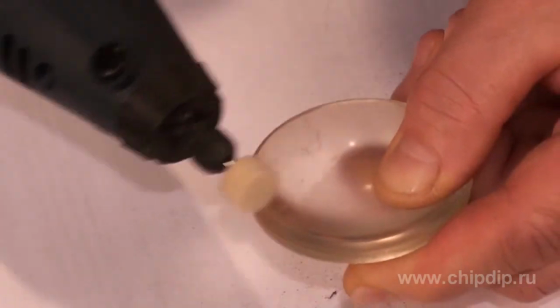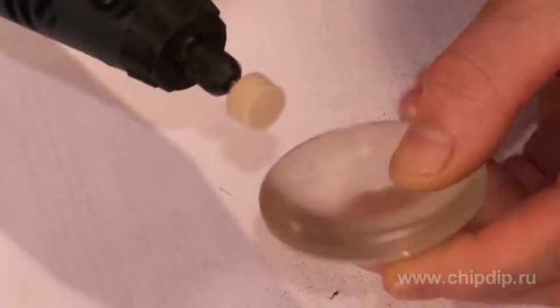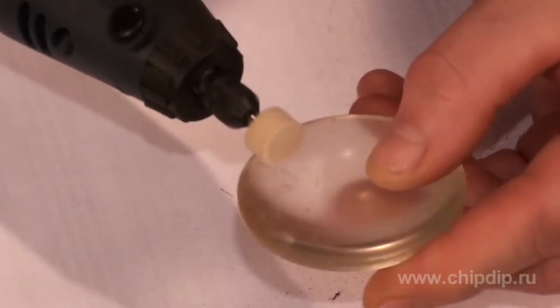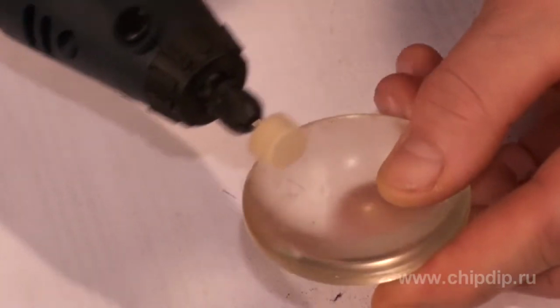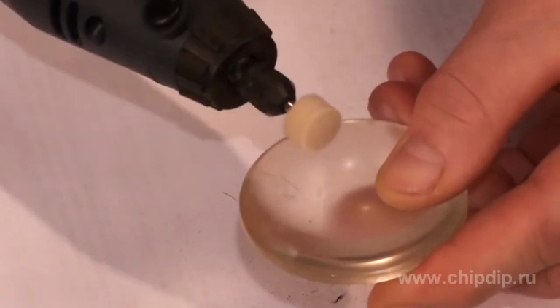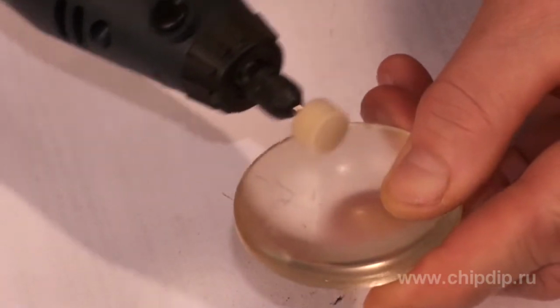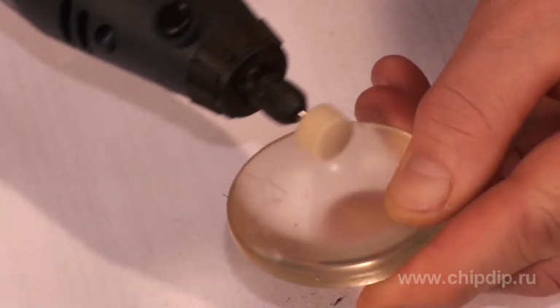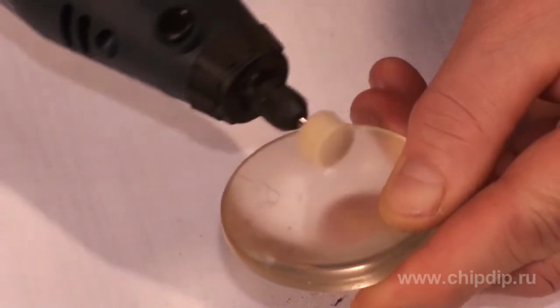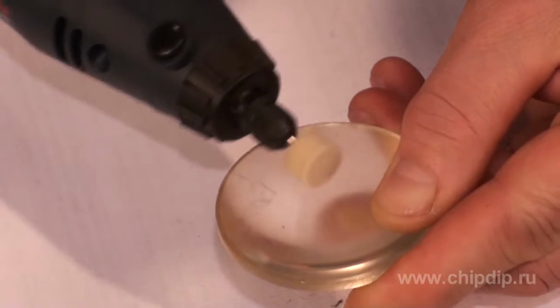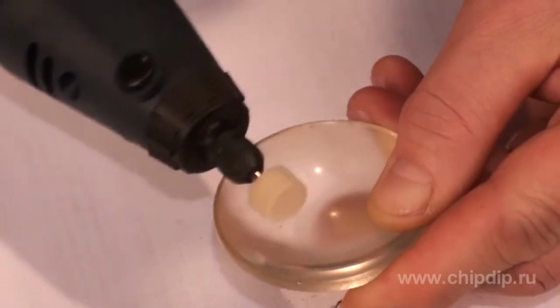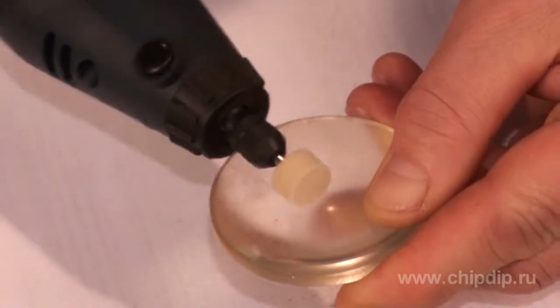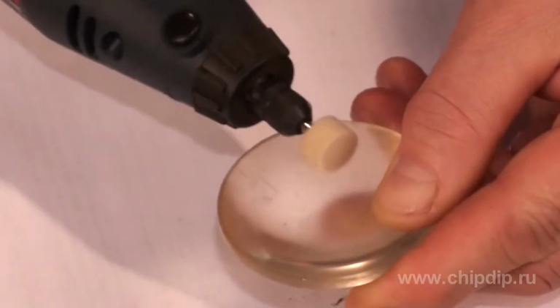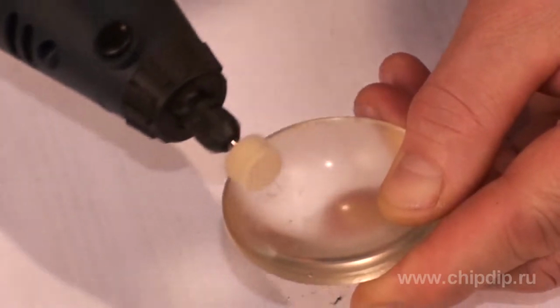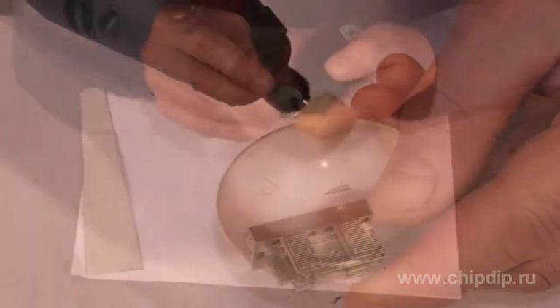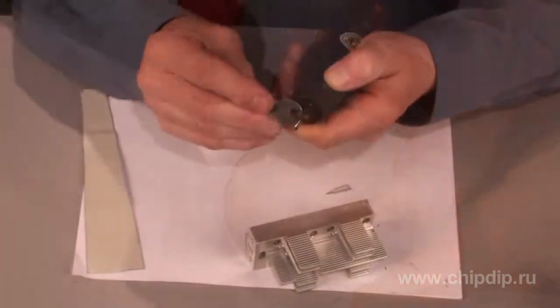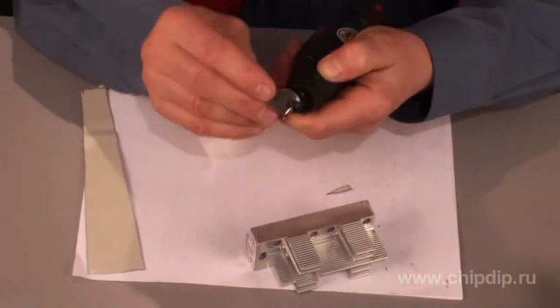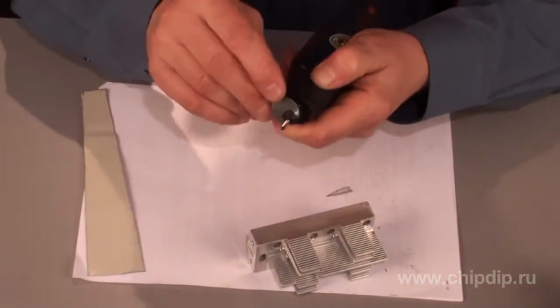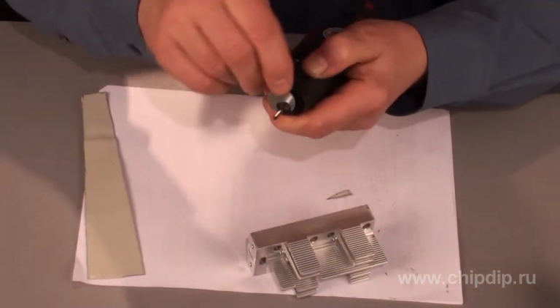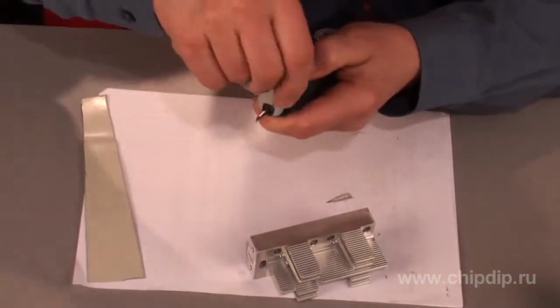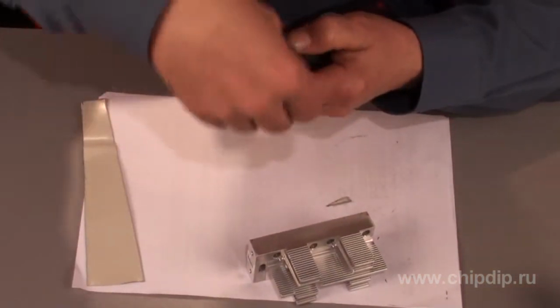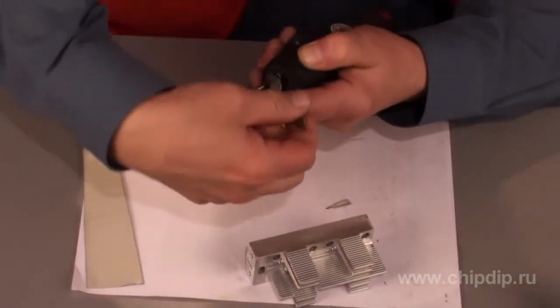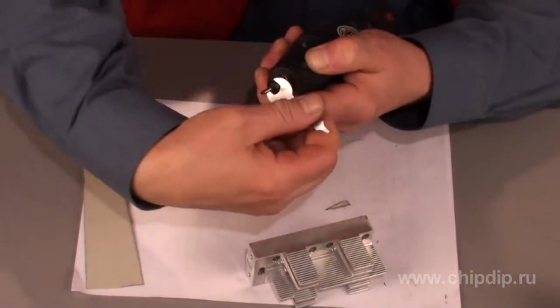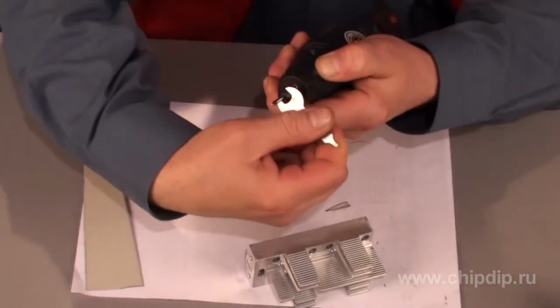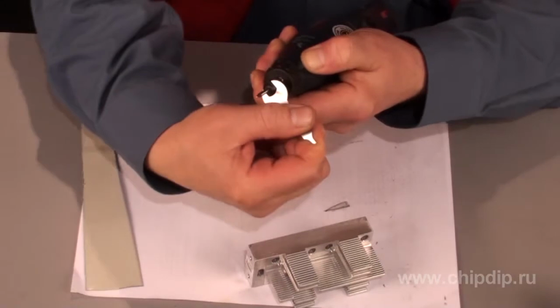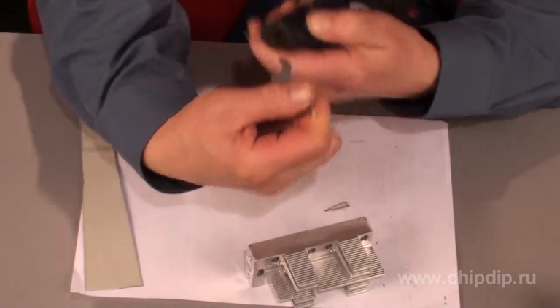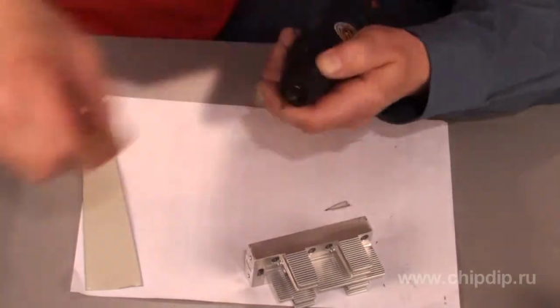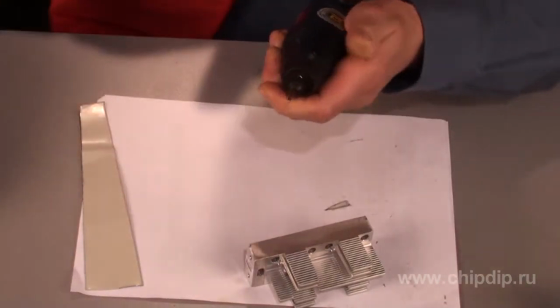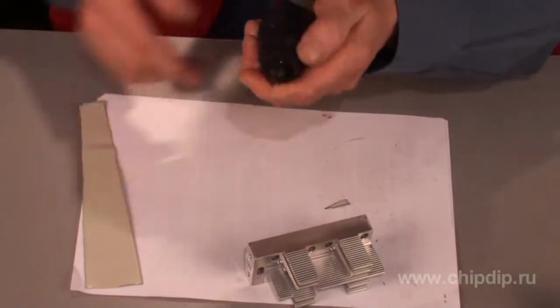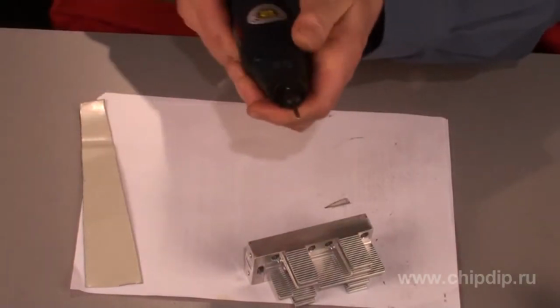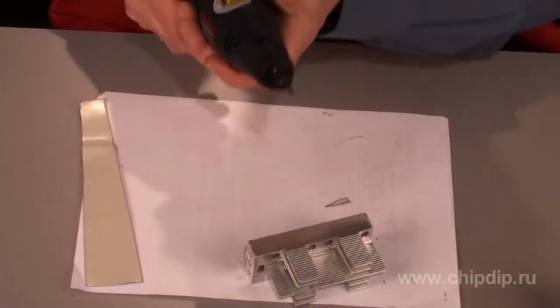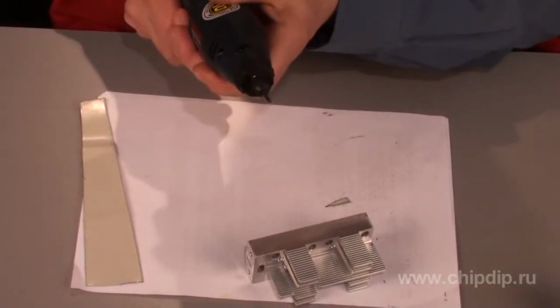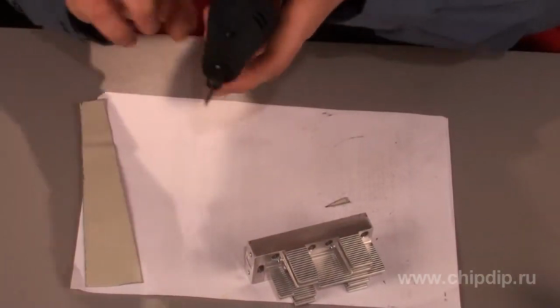And of course, the main function of the device is engraving. This is for the most part done with the help of diamond engraving drills.